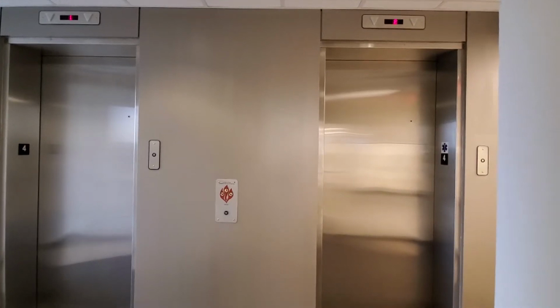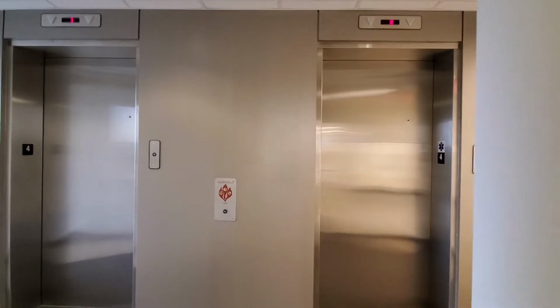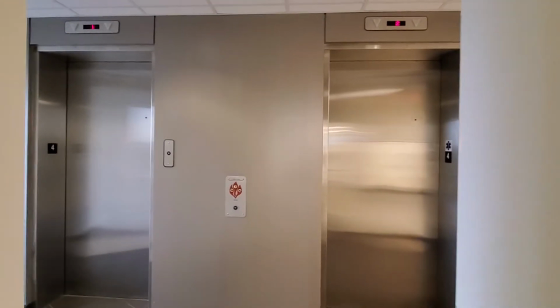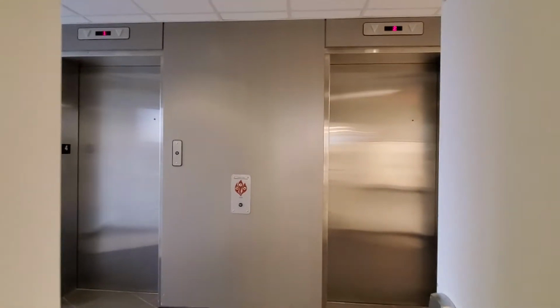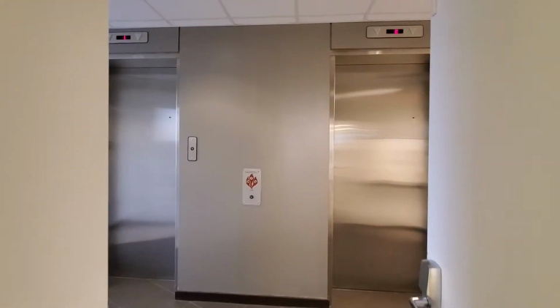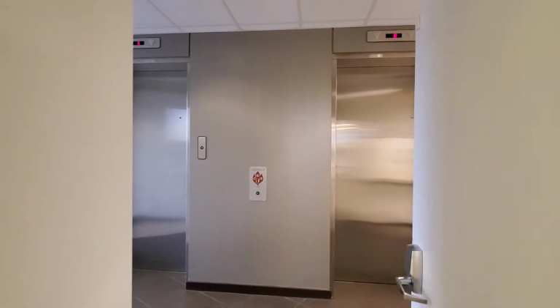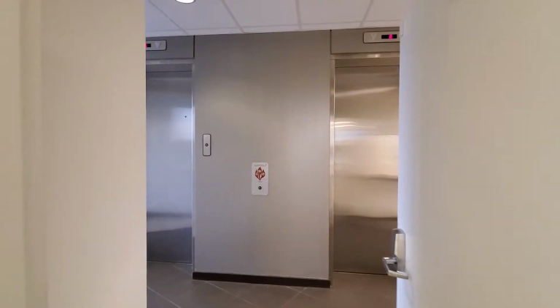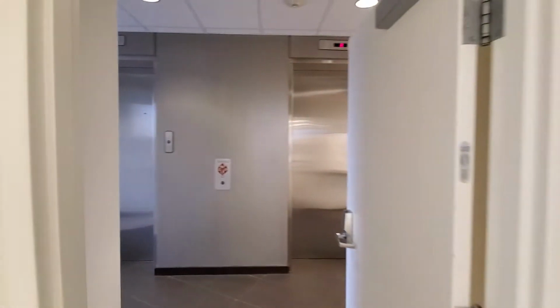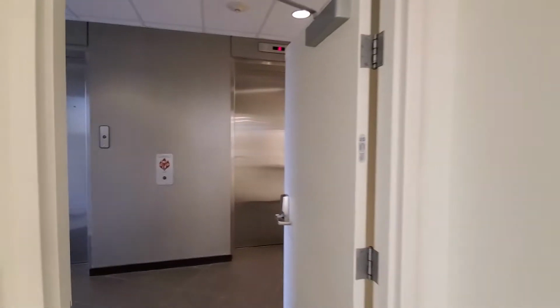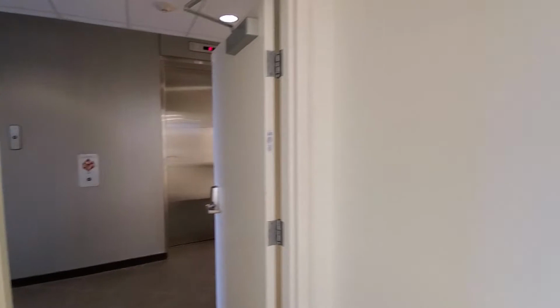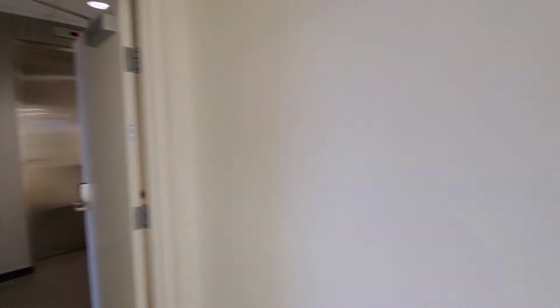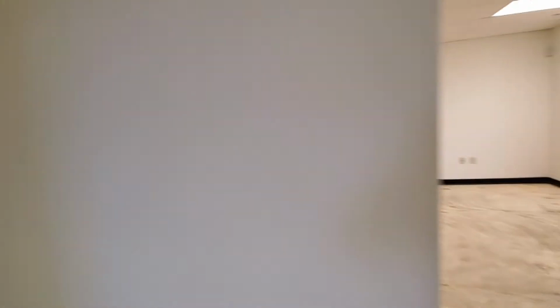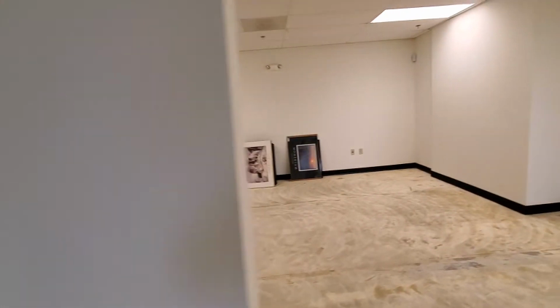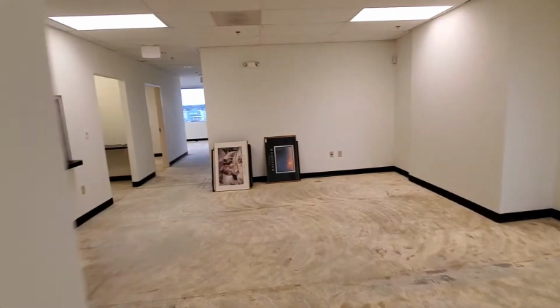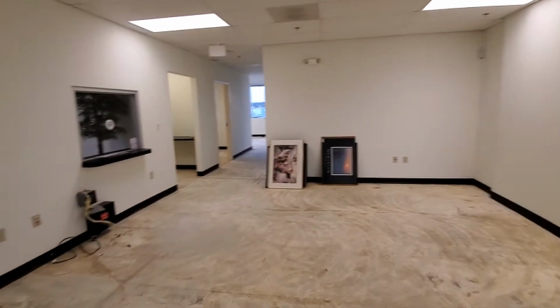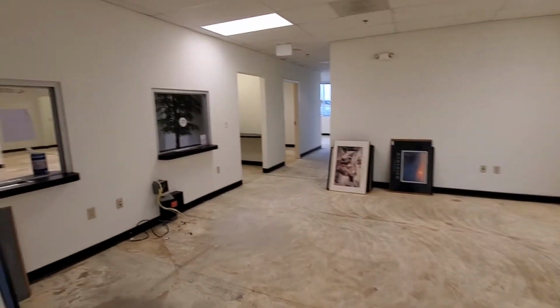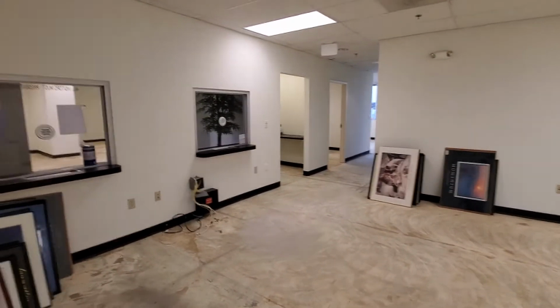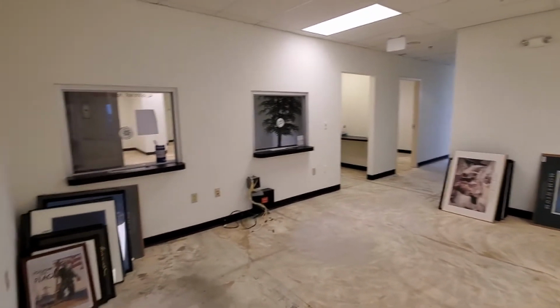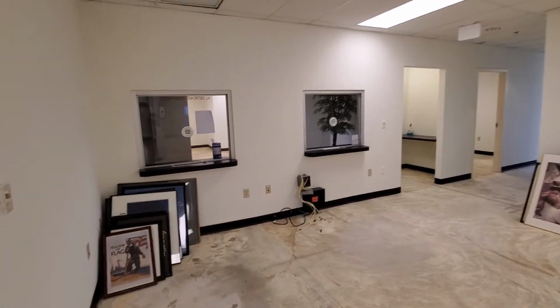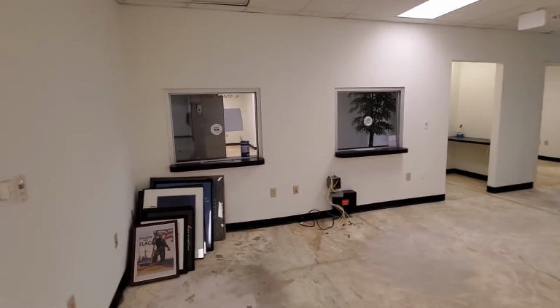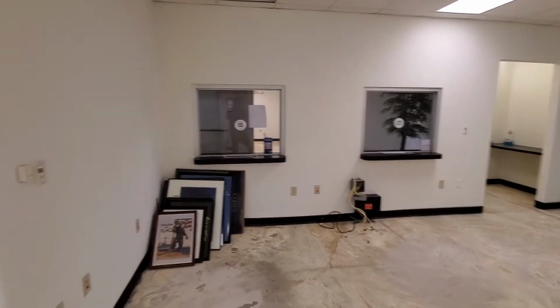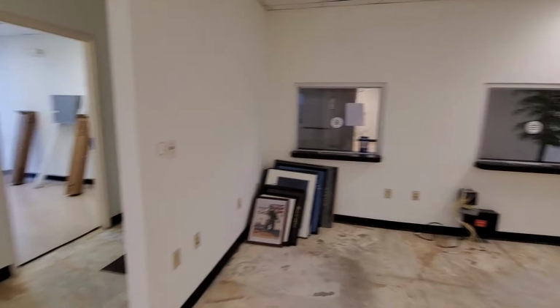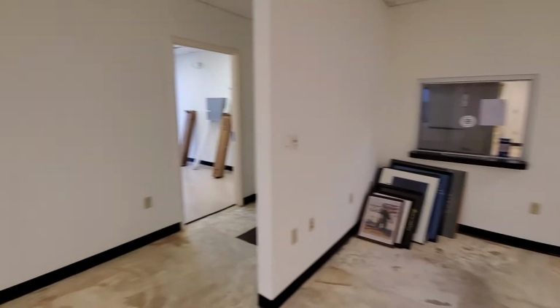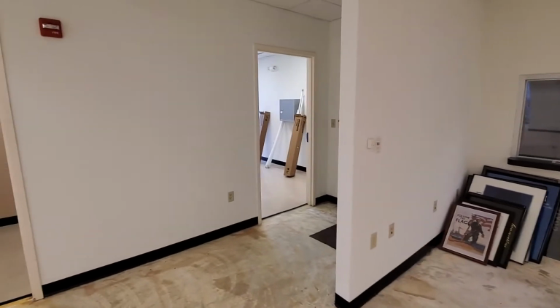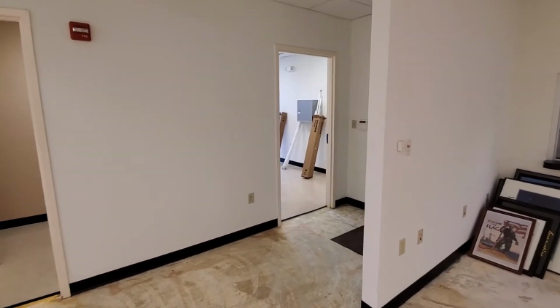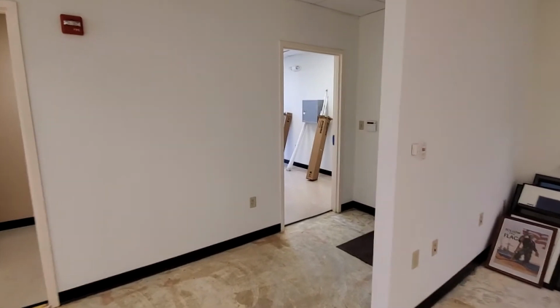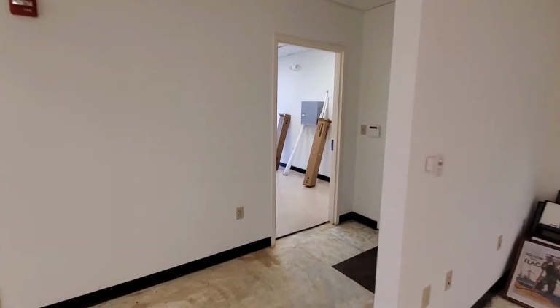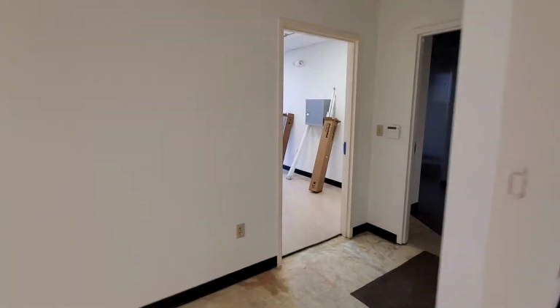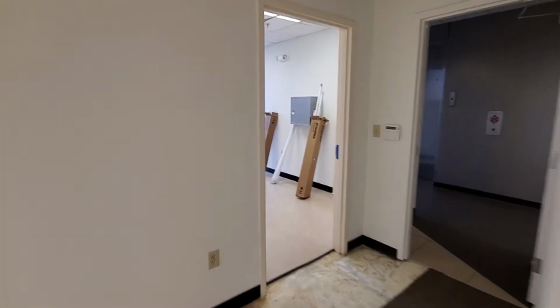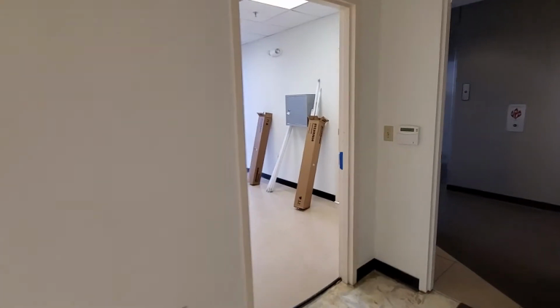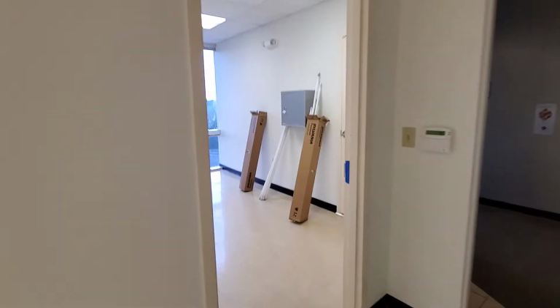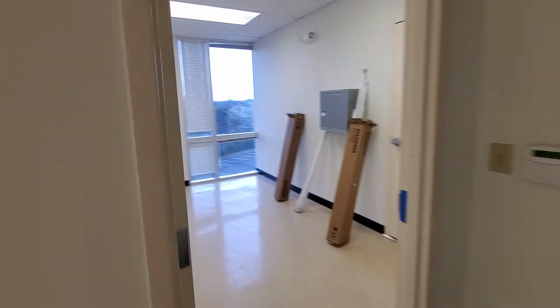Welcome to the fourth floor of 8551 Rickslew Lane. Off the elevators we have a nice reception area. Looking back at the entrance, there's a little kitchenette here on the left.